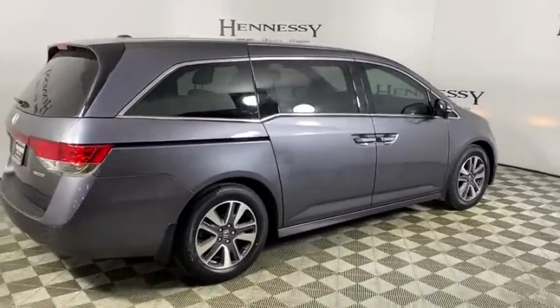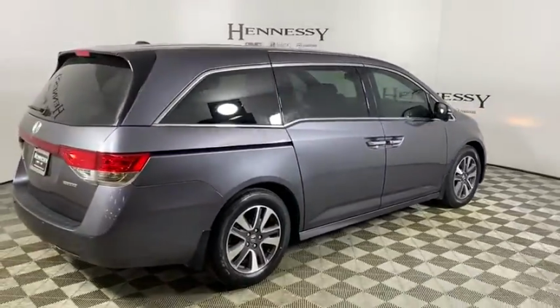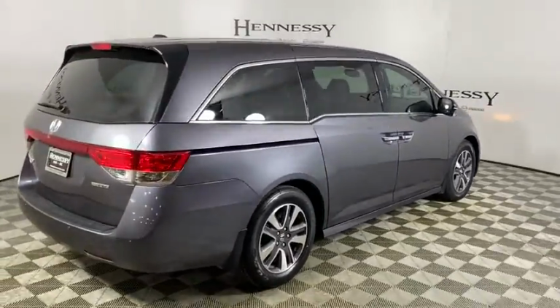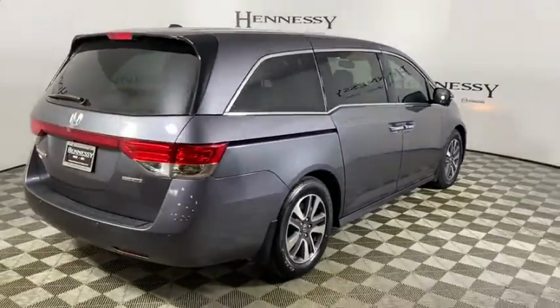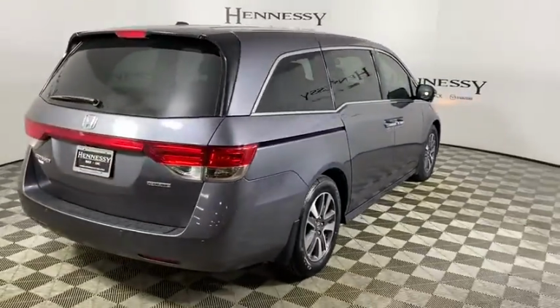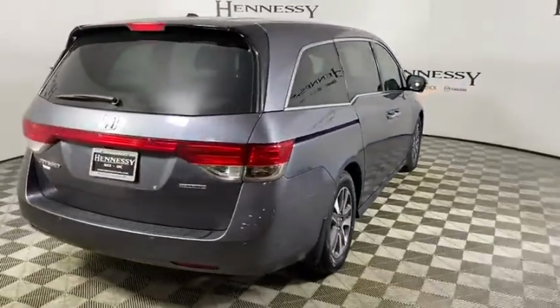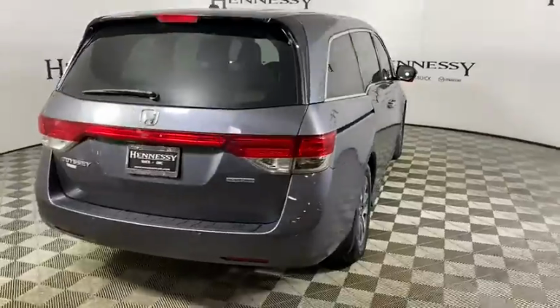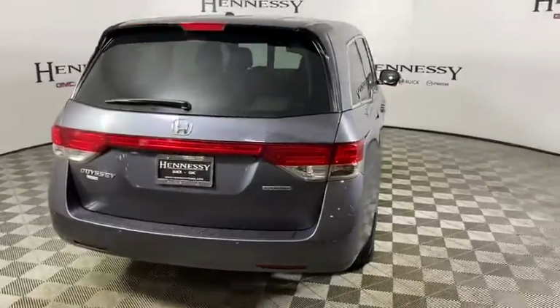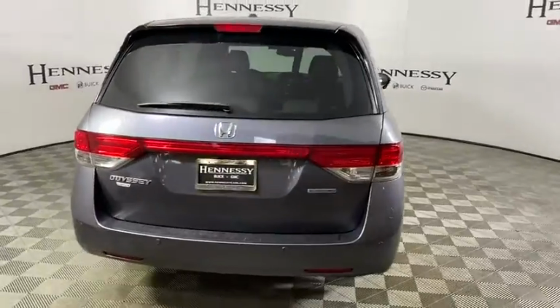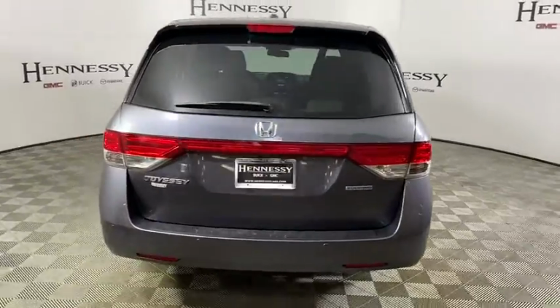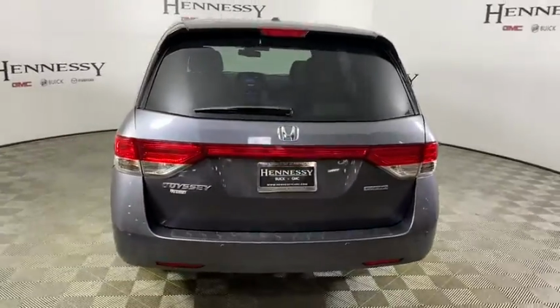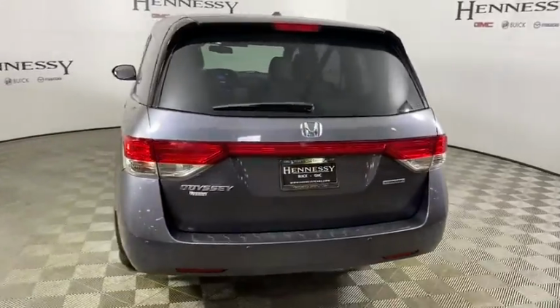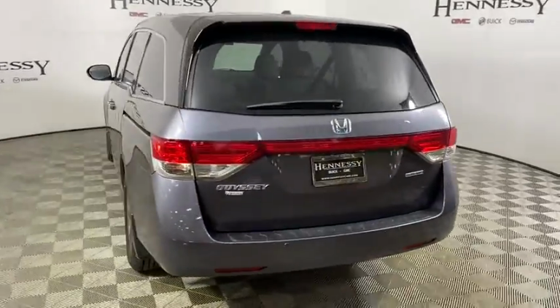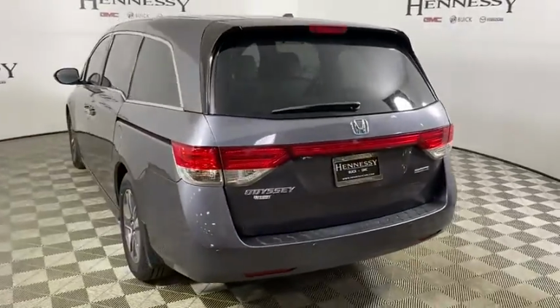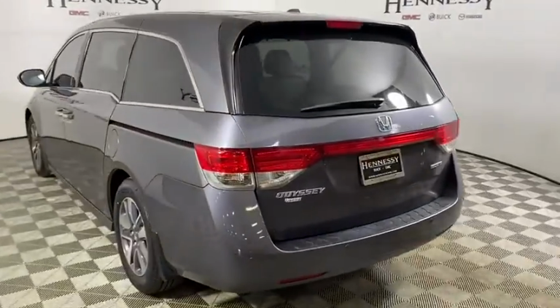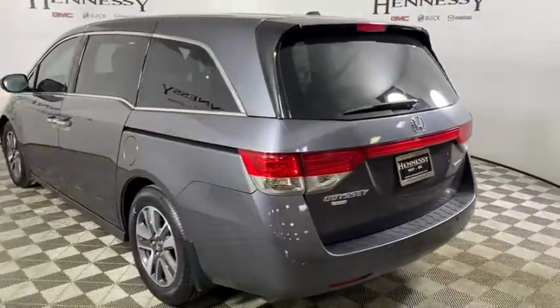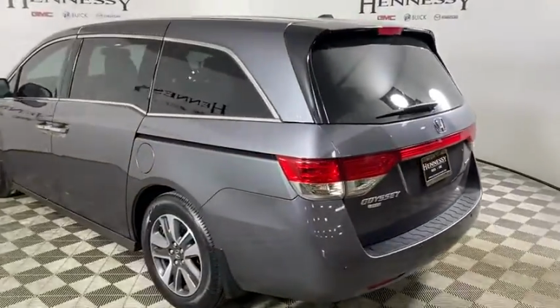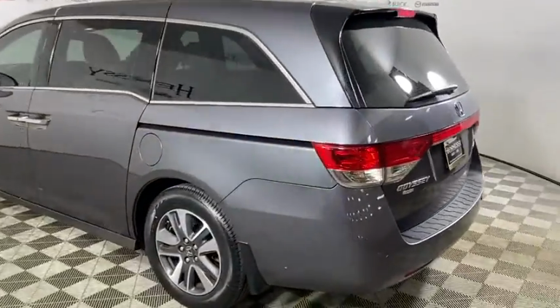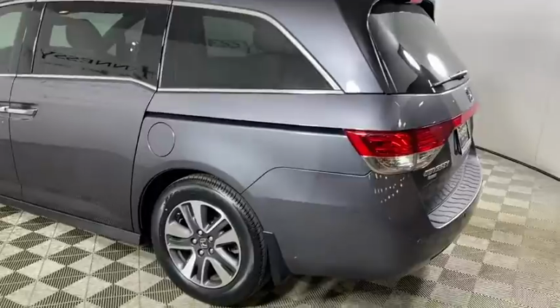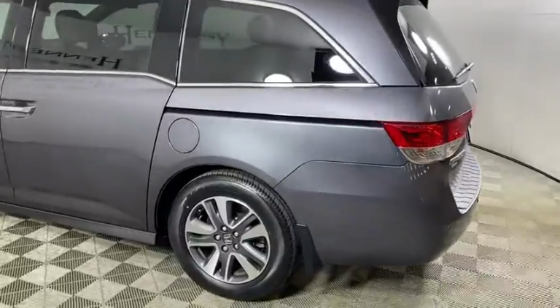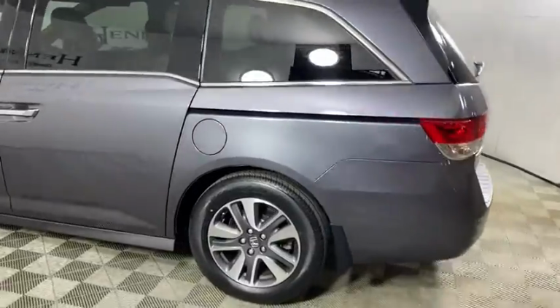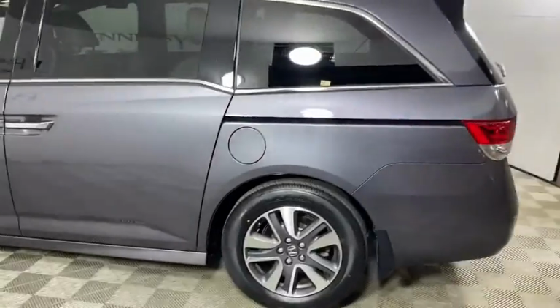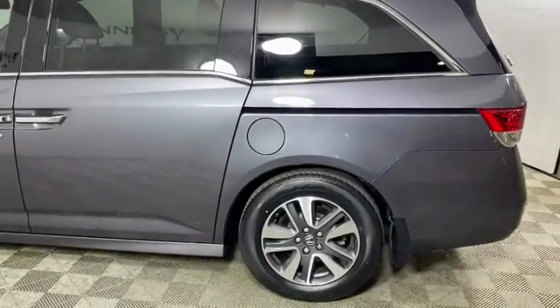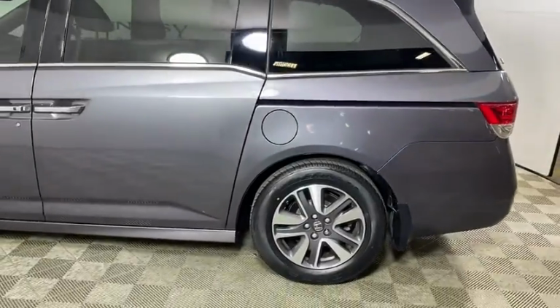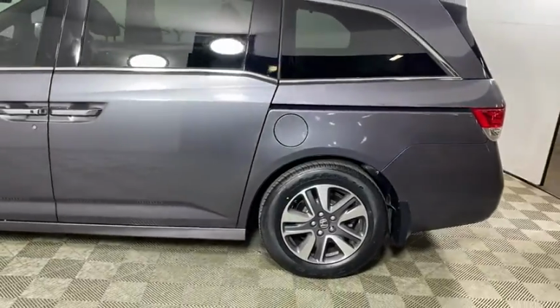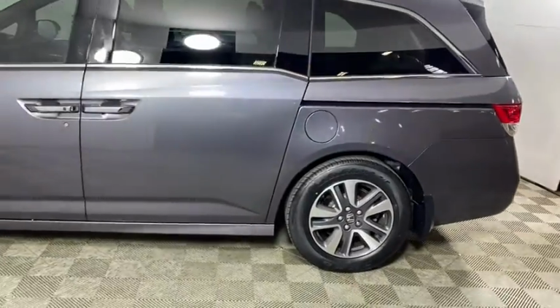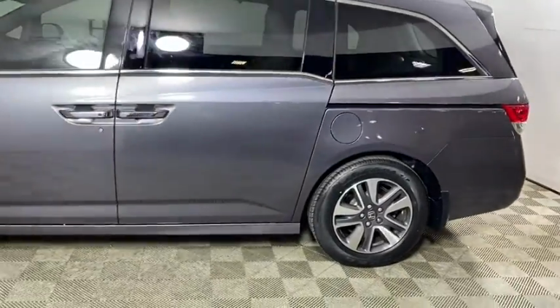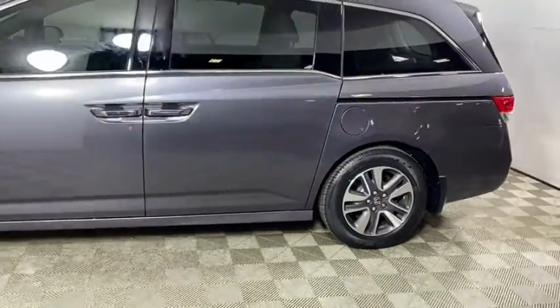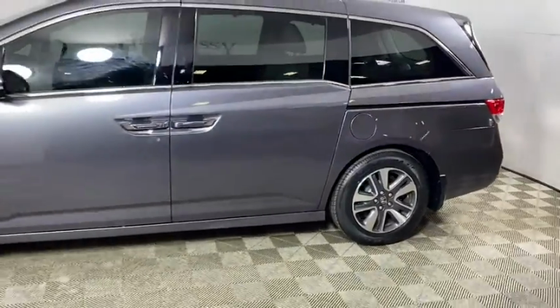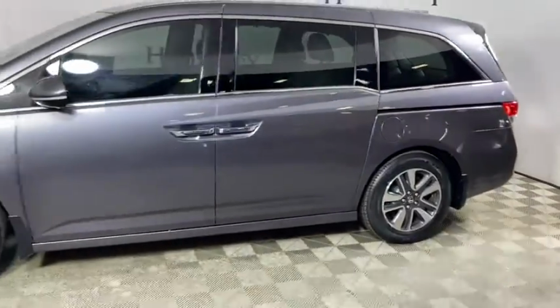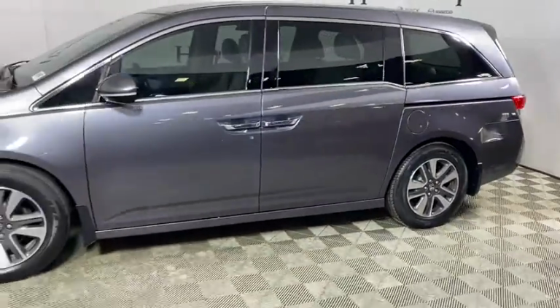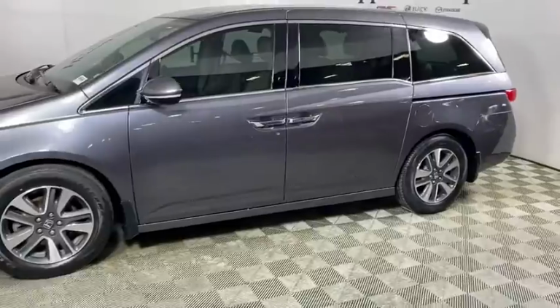This vehicle has less than 45,000 miles. Here are some of this vehicle's great options: traction control, power passenger seat, navigation system, power liftgate, dual airbags, and a leather-wrapped steering wheel.